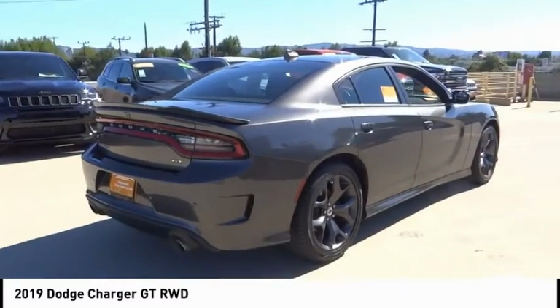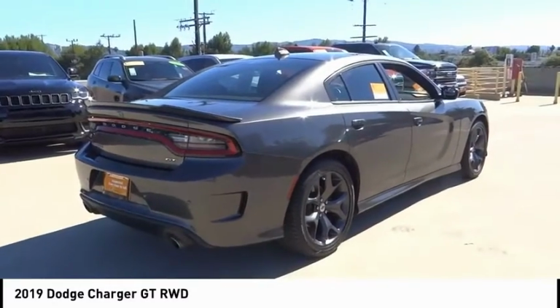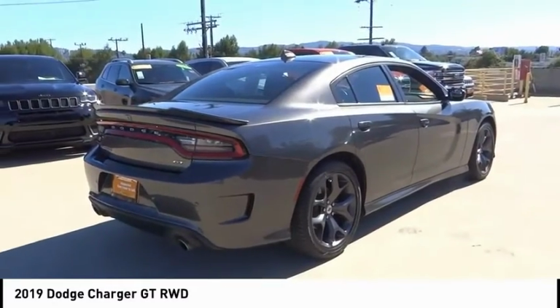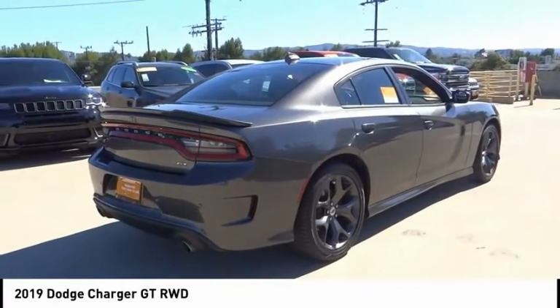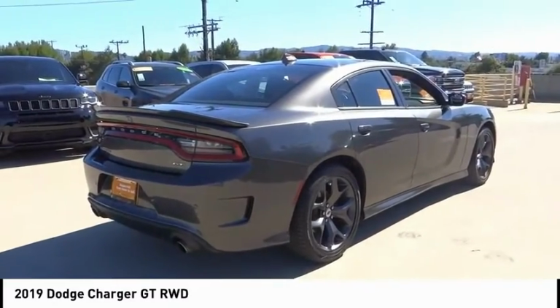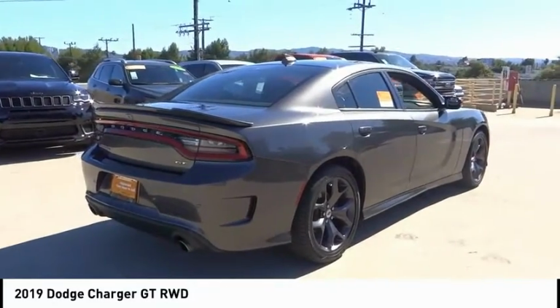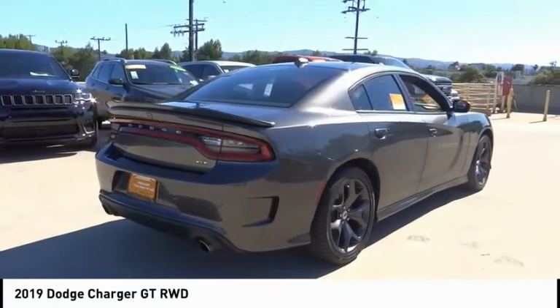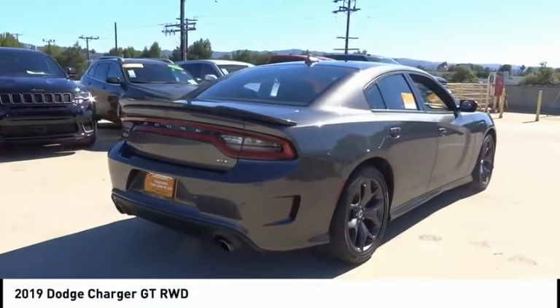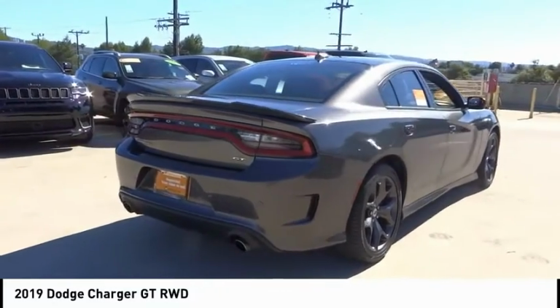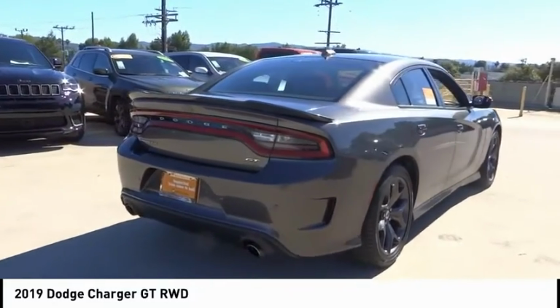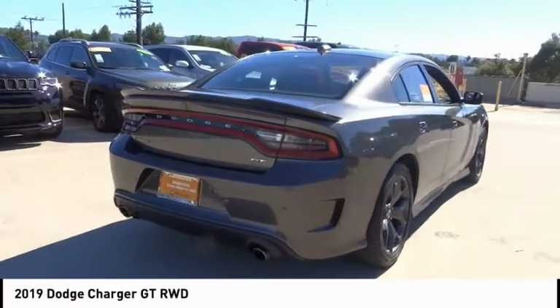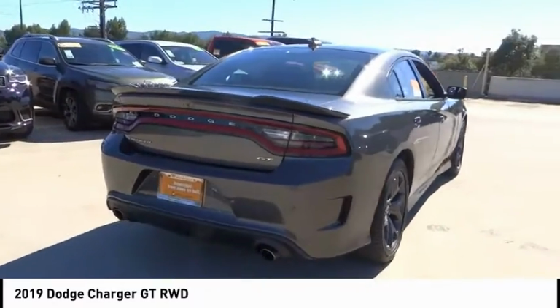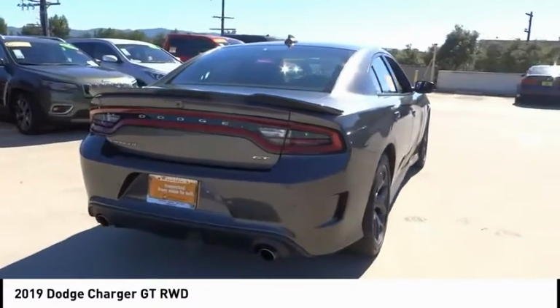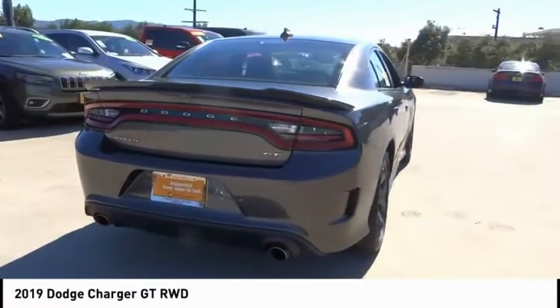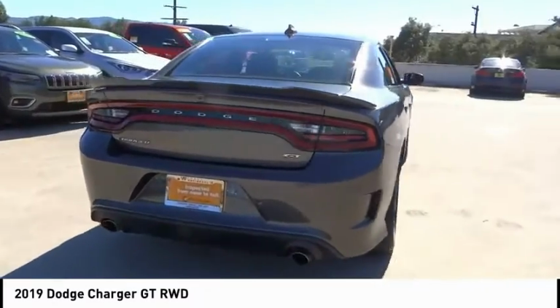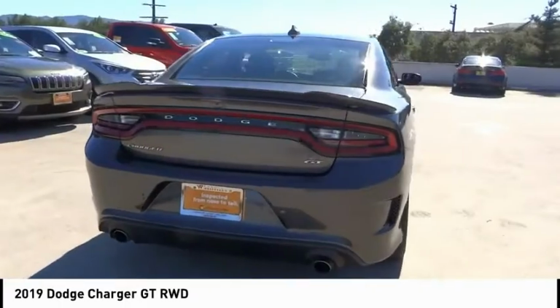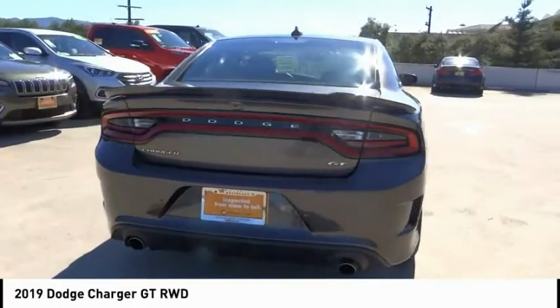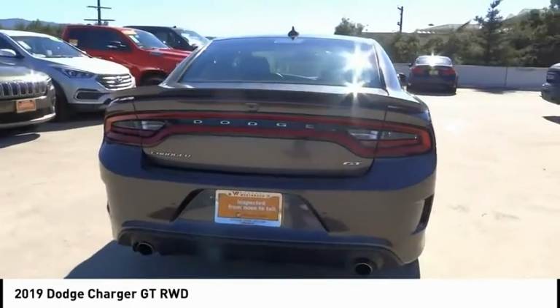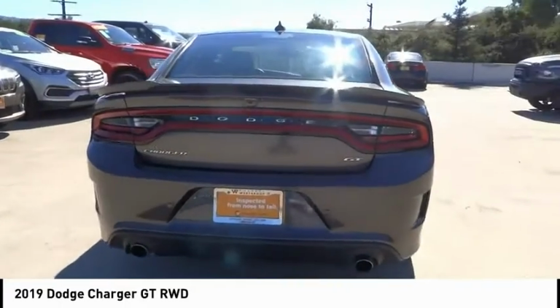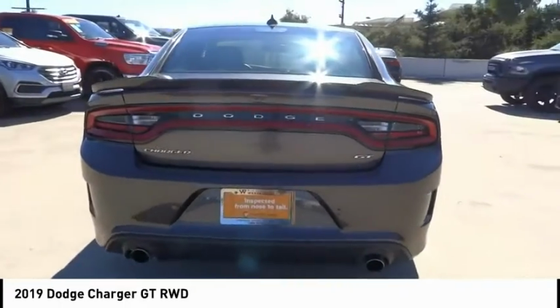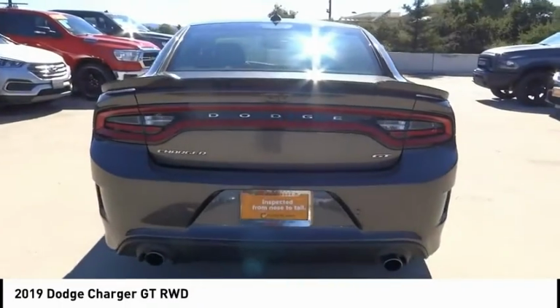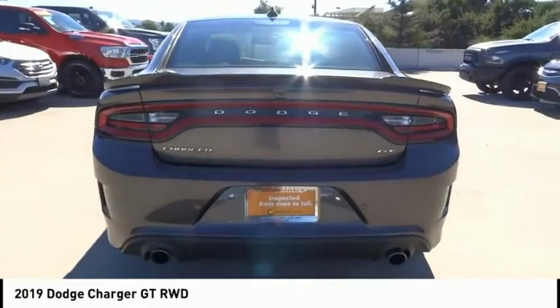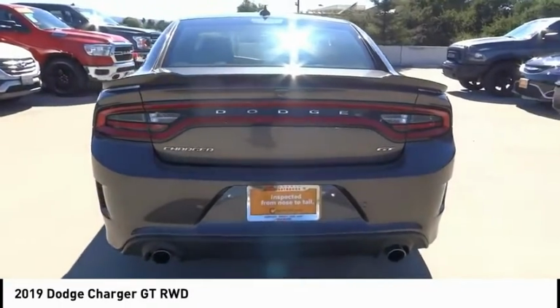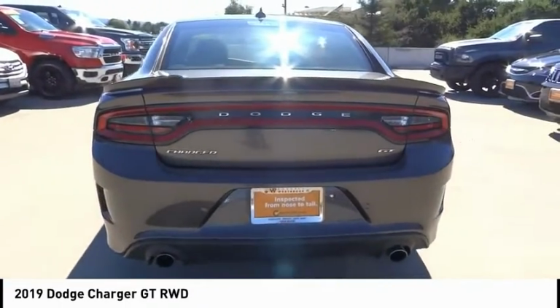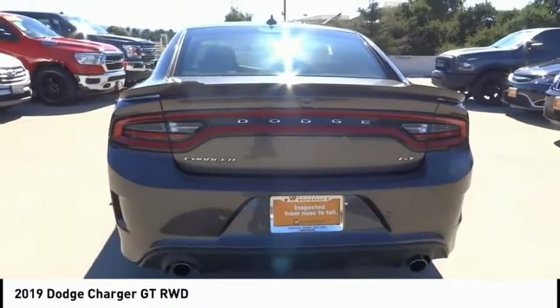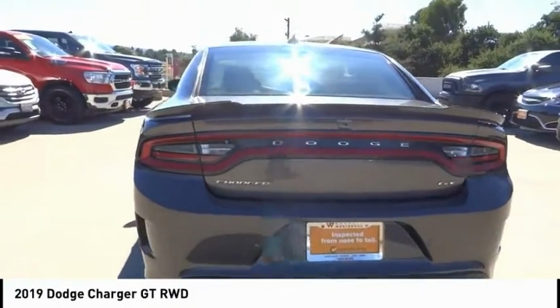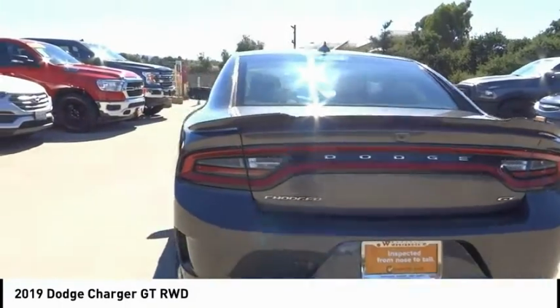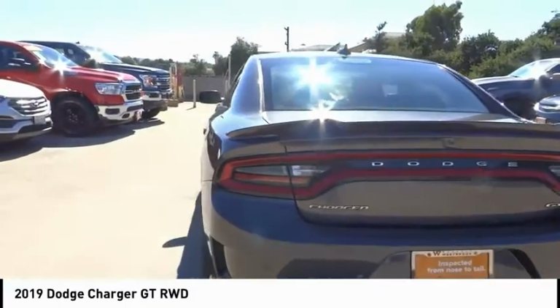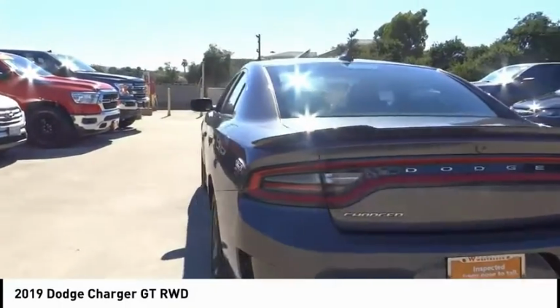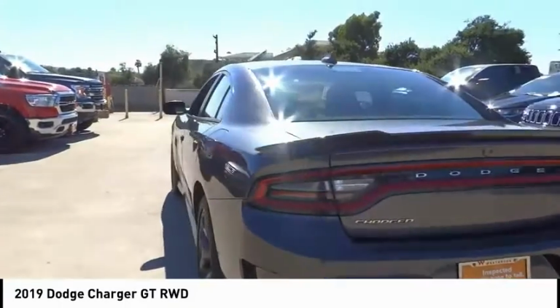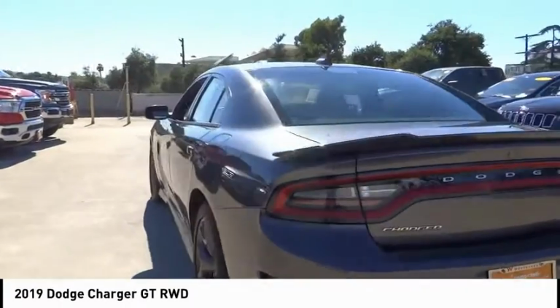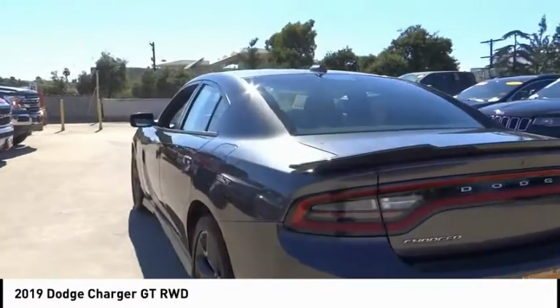Peace of mind comes standard with Charger's 5-star government front and side impact crash test rating. This vehicle has less than 30,000 miles.